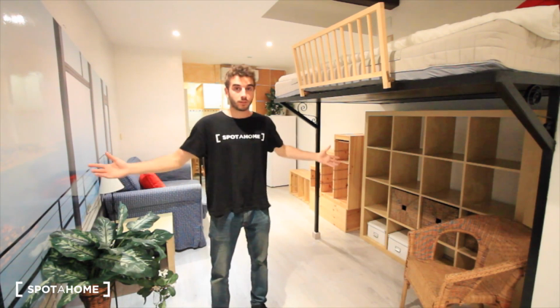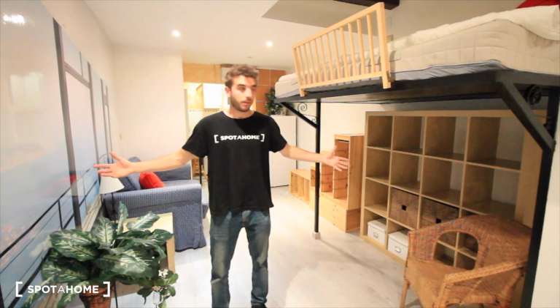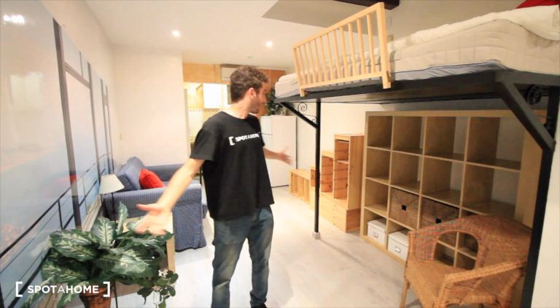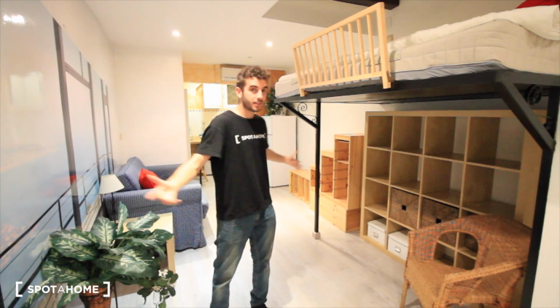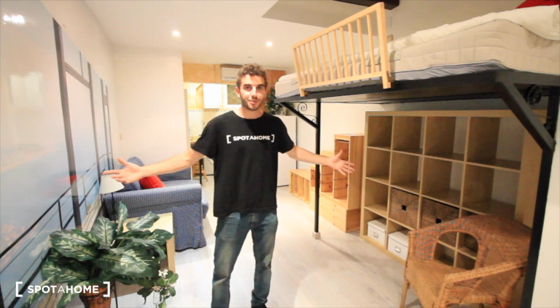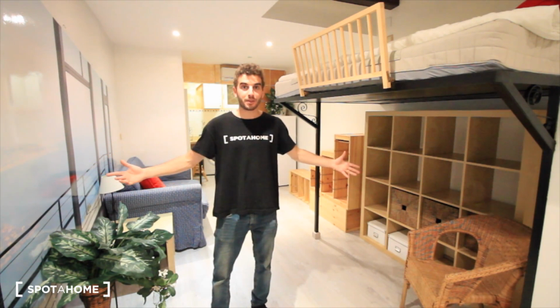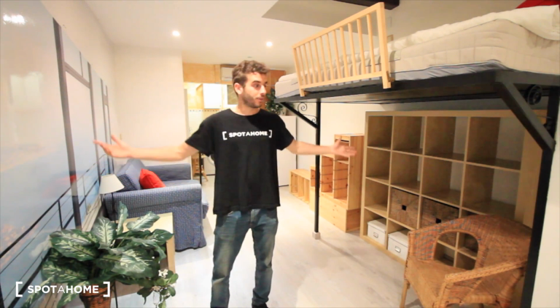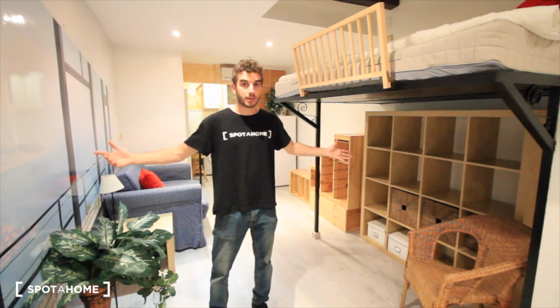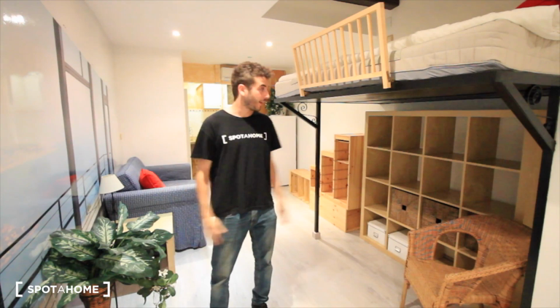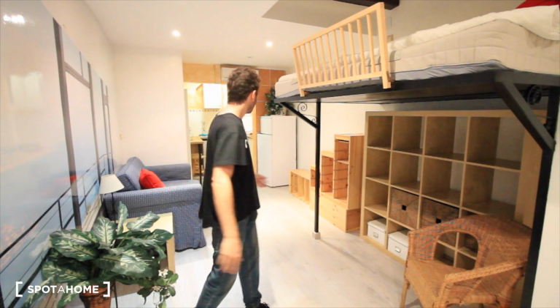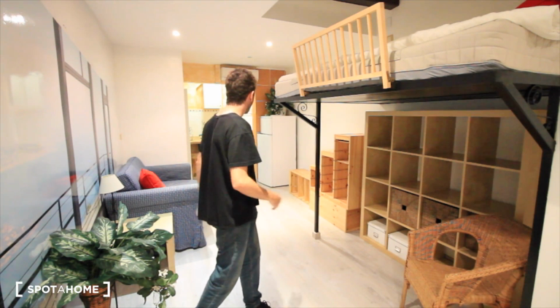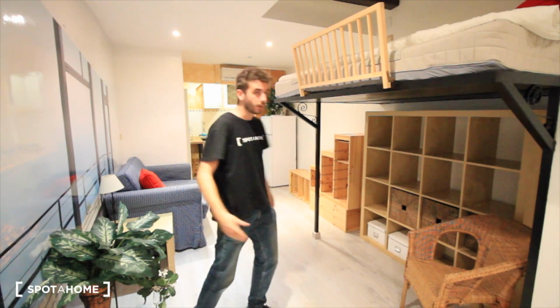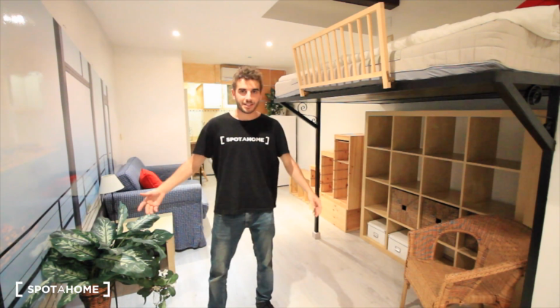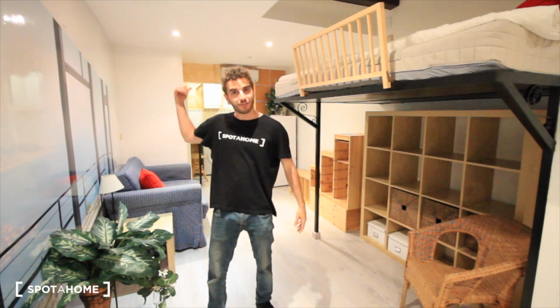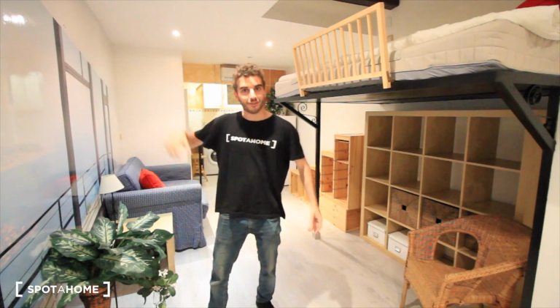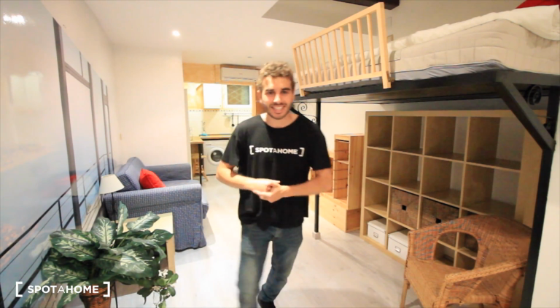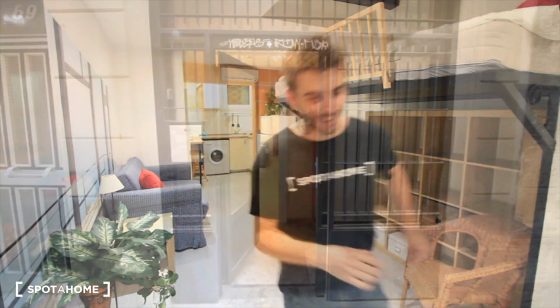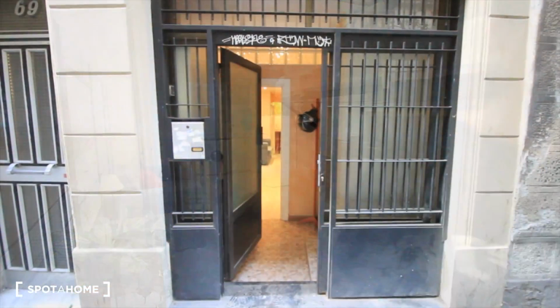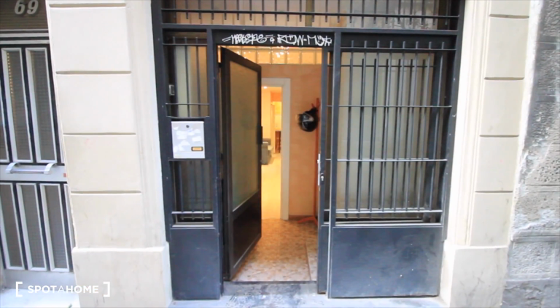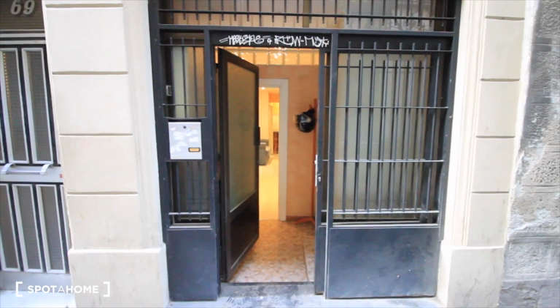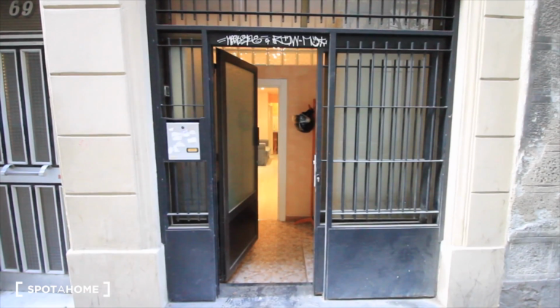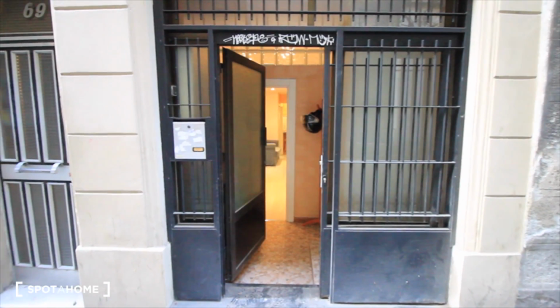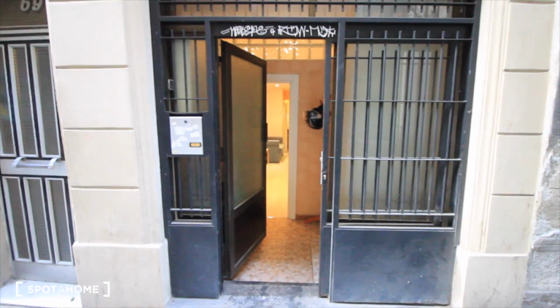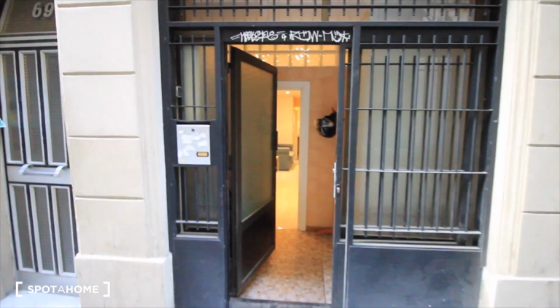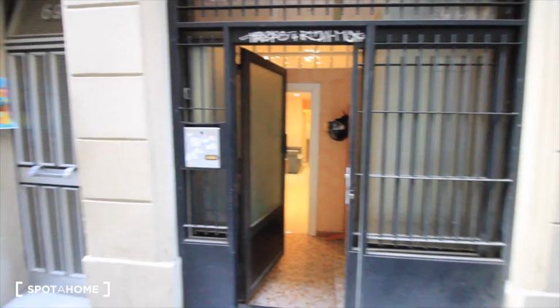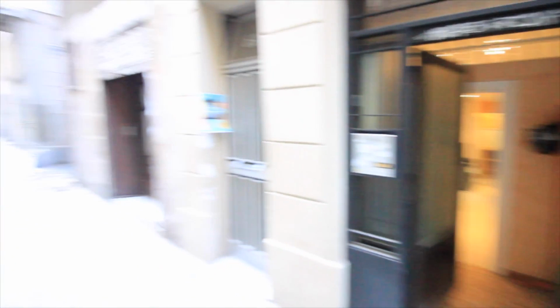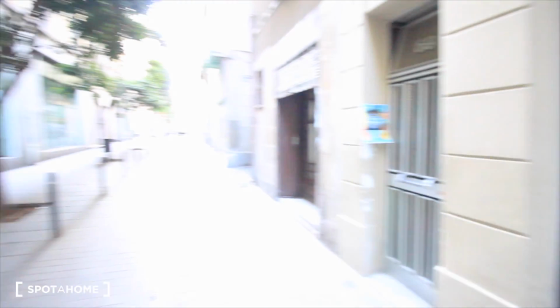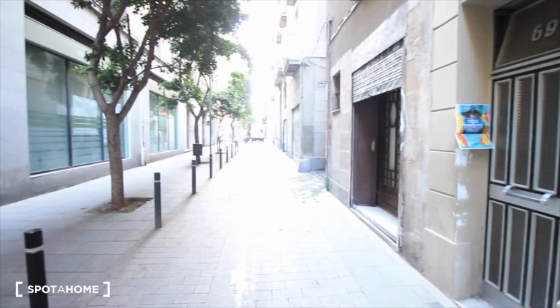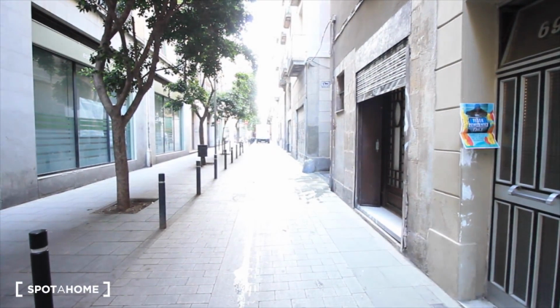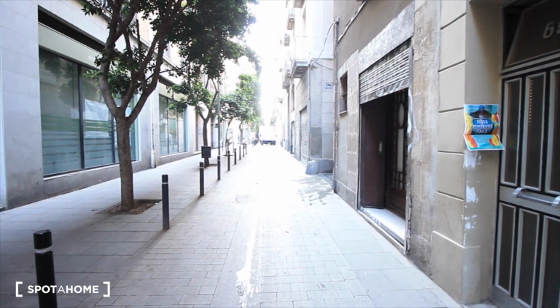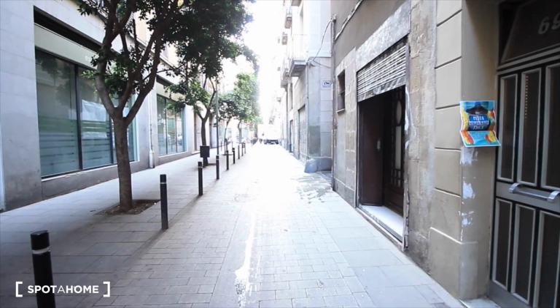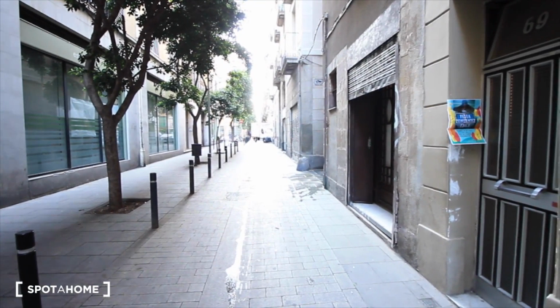Here we have this studio, perfect for a person. Let's see the rest of it — the bathroom, kitchen. So this is our apartment, our loft, here on the ground floor. This is Street Carretas, just in El Raval.